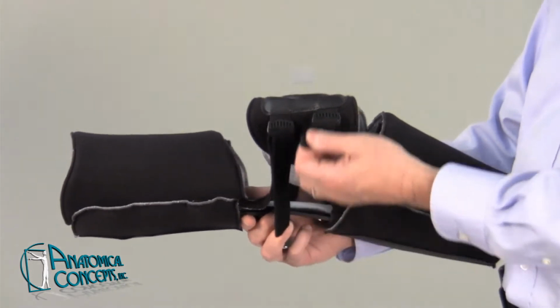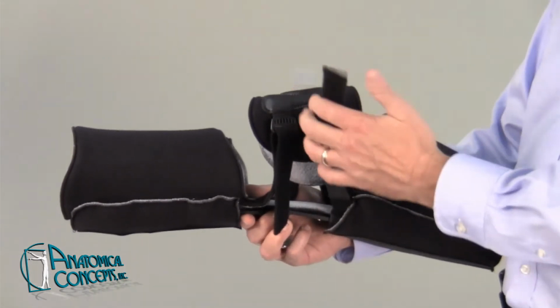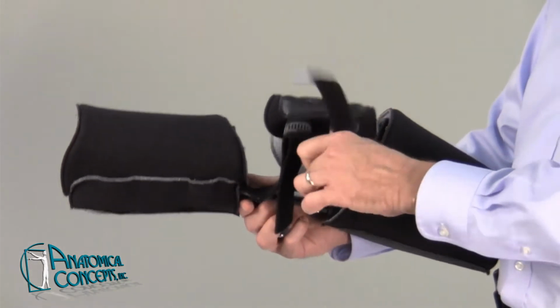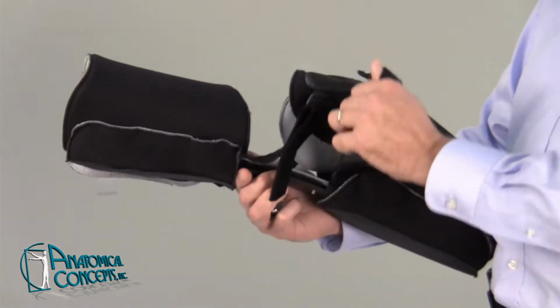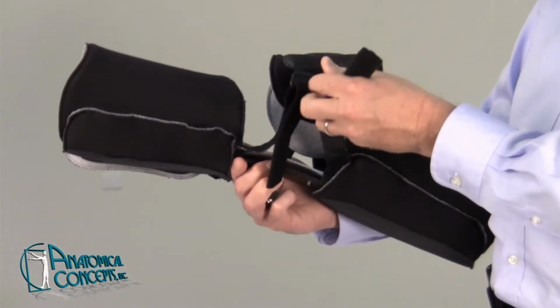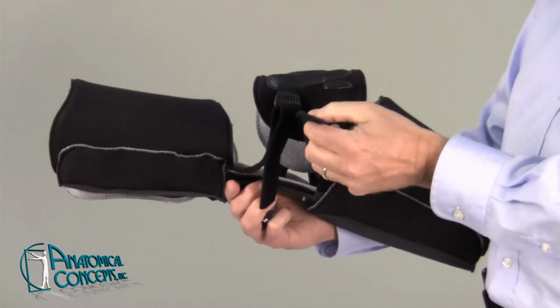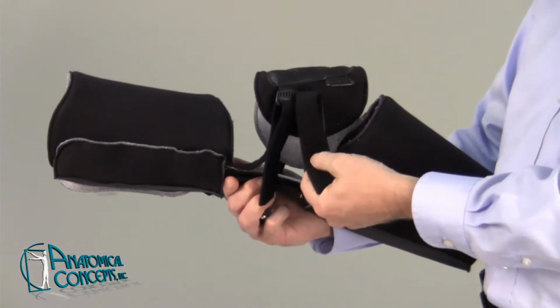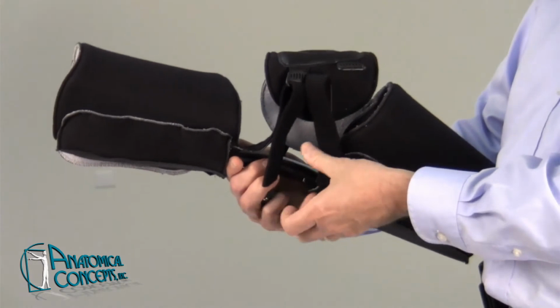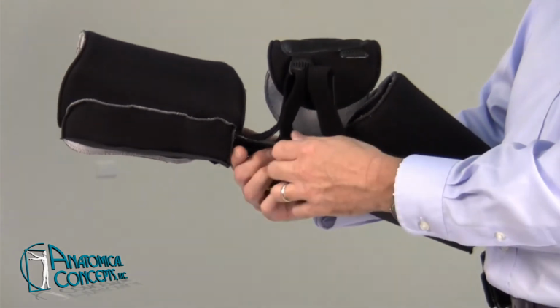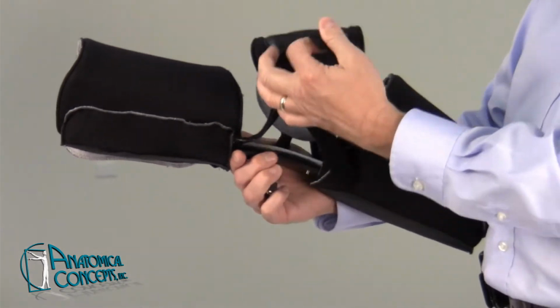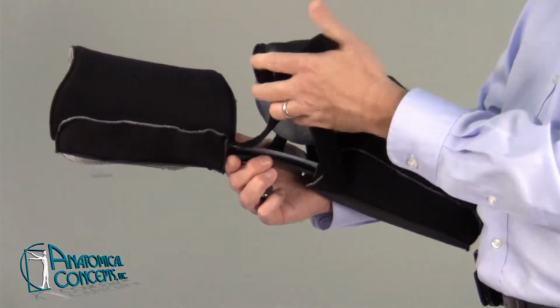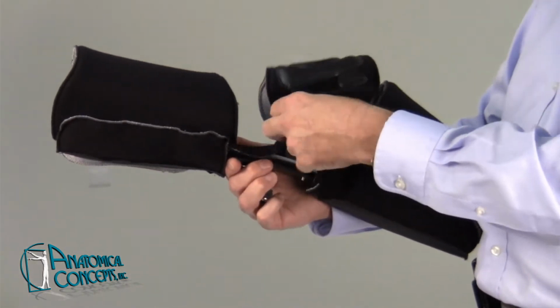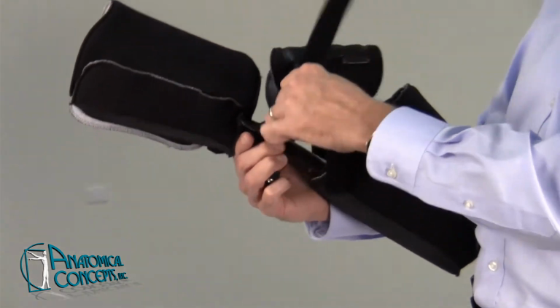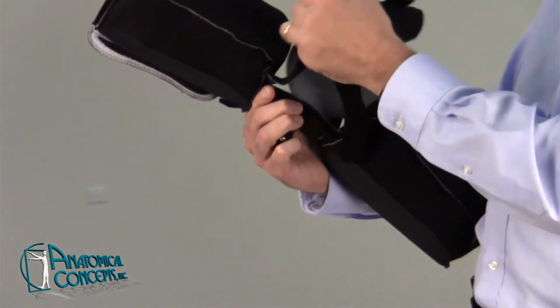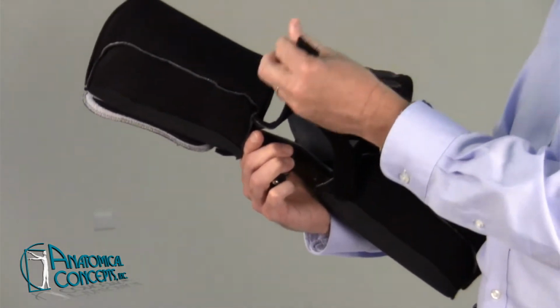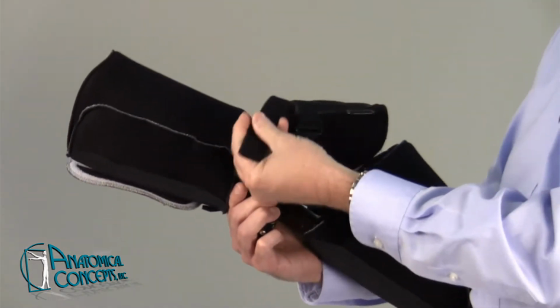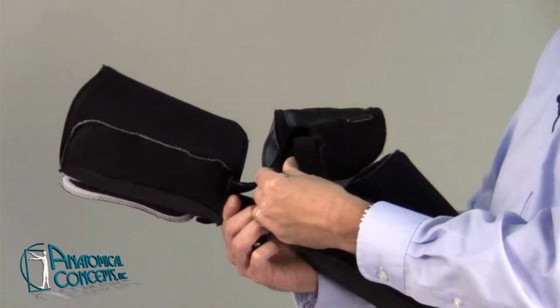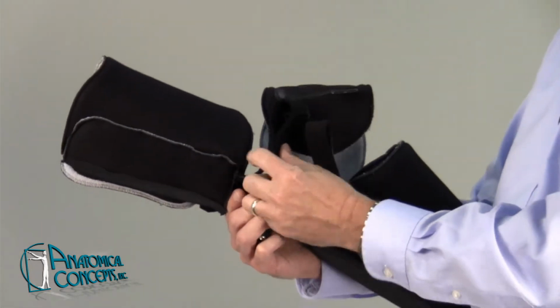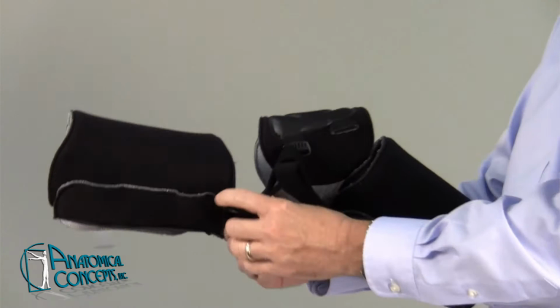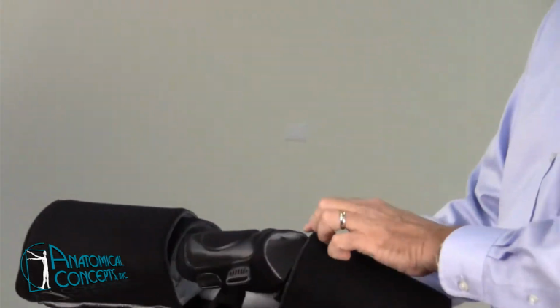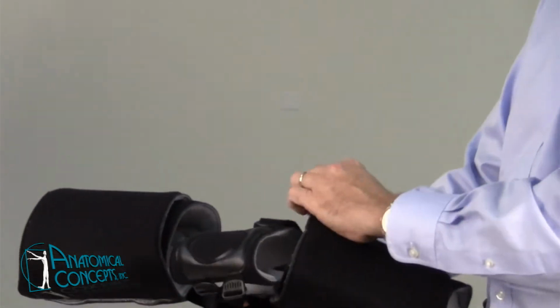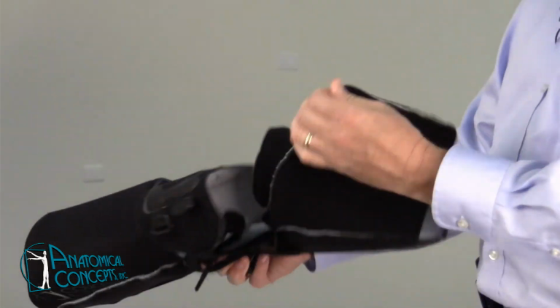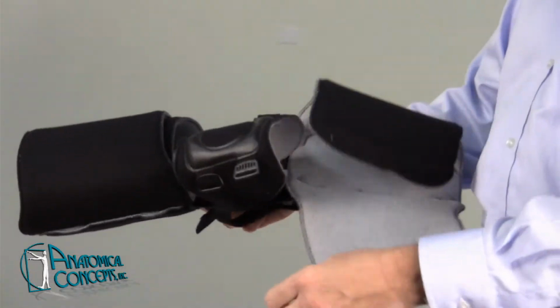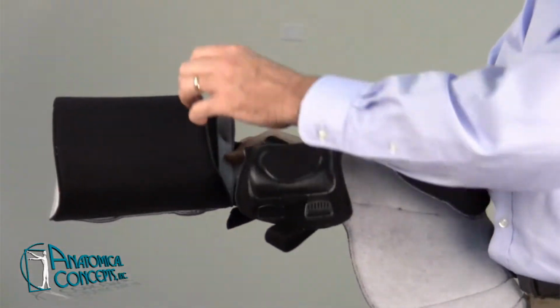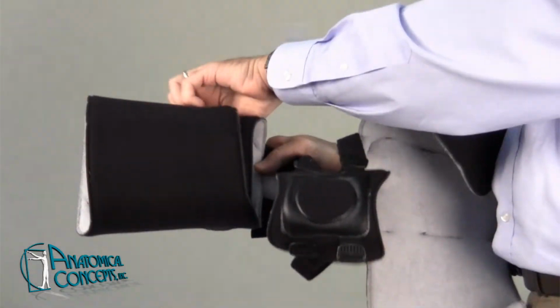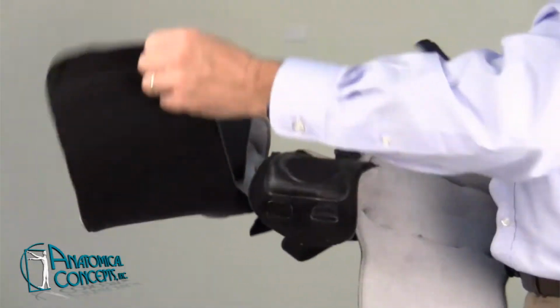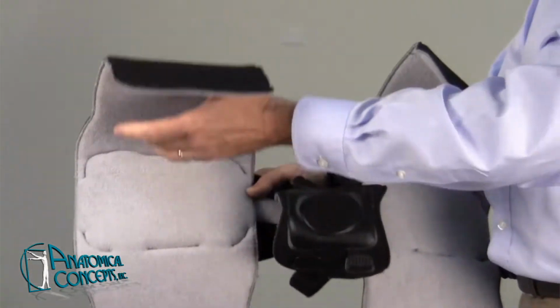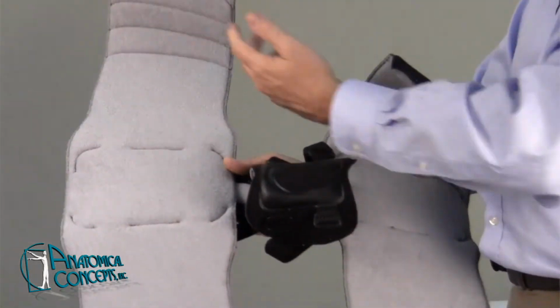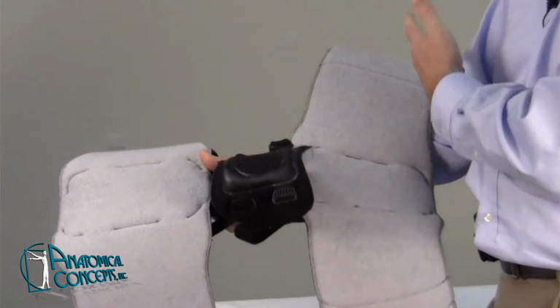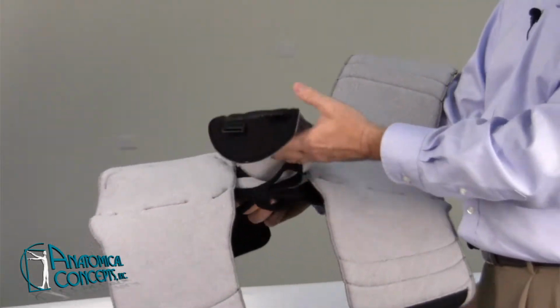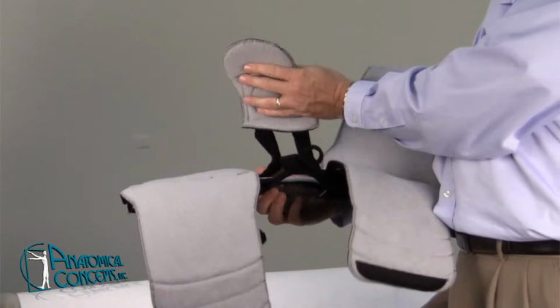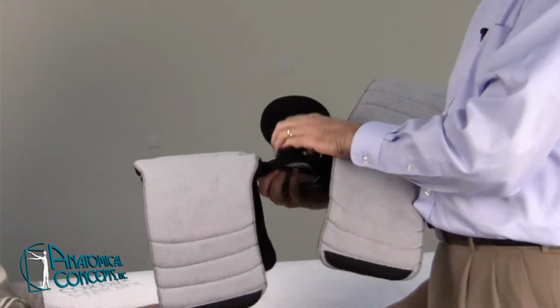You want to release all the straps, starting with the knee pad. Go ahead and release those and stick them back to each other so they don't get tangled up, and then go ahead and open the actual closures so you can get it out to its fullest length.